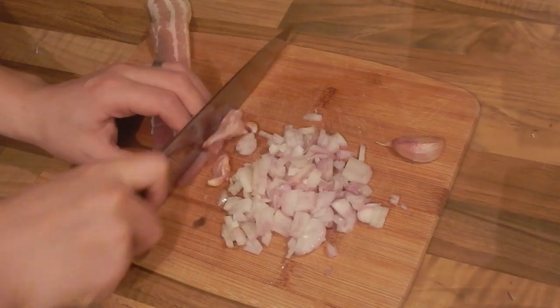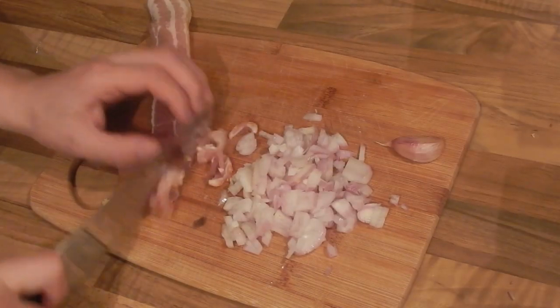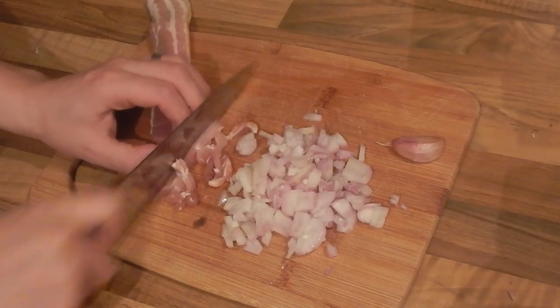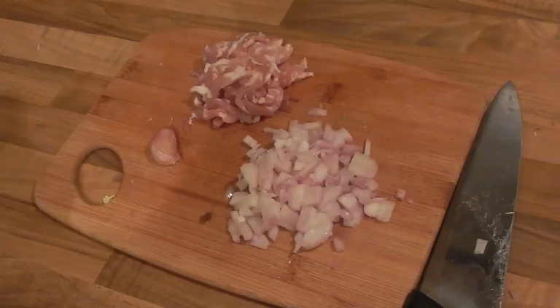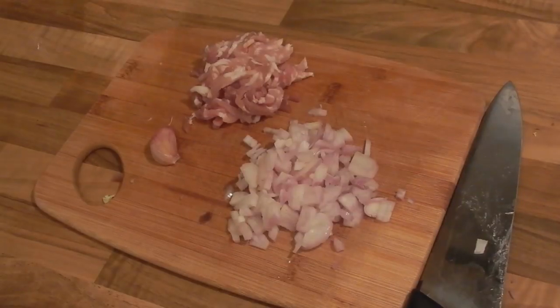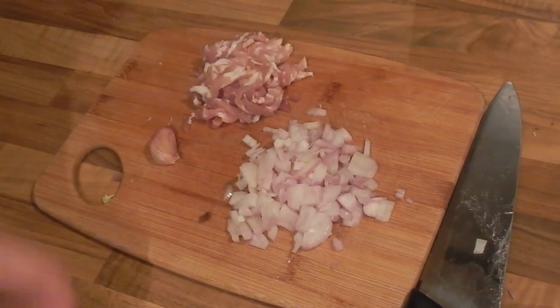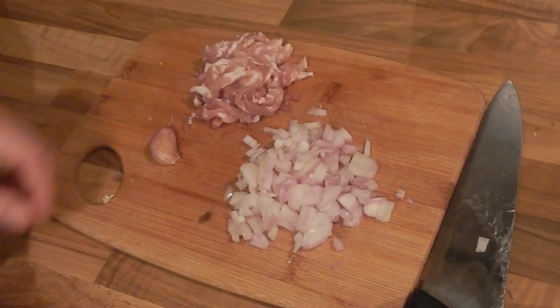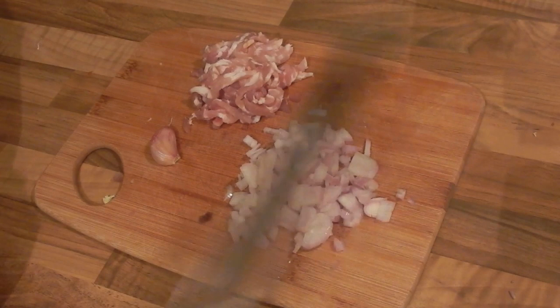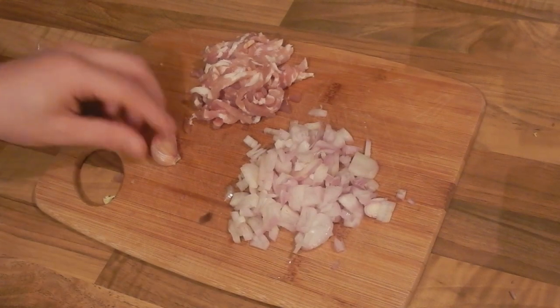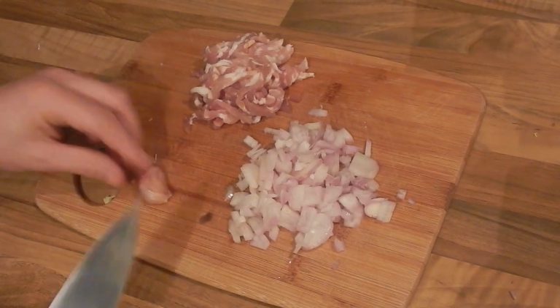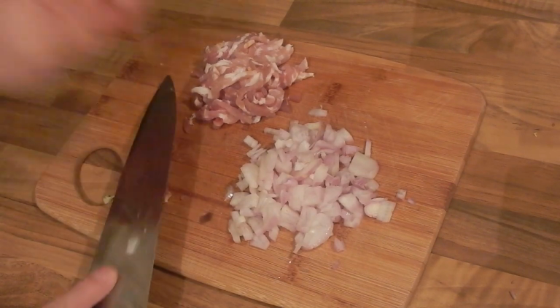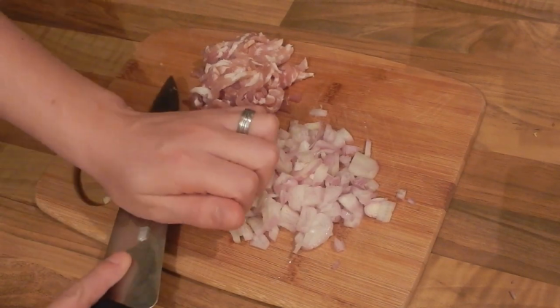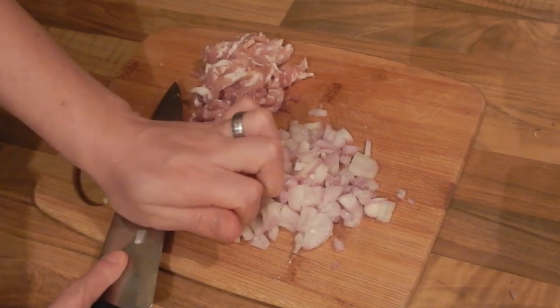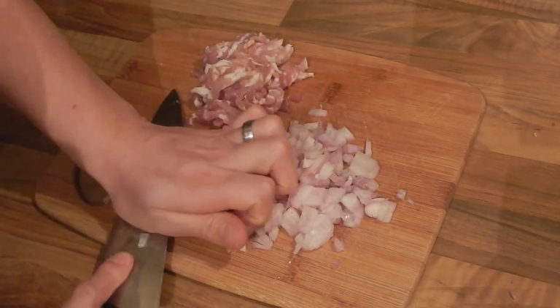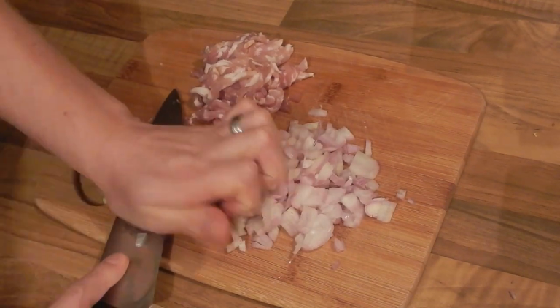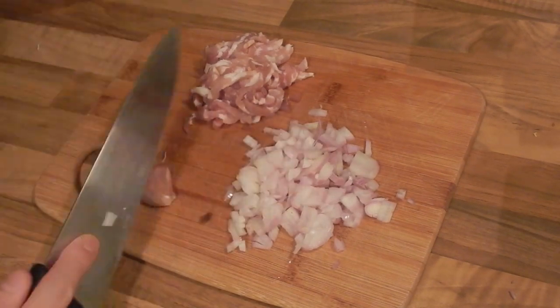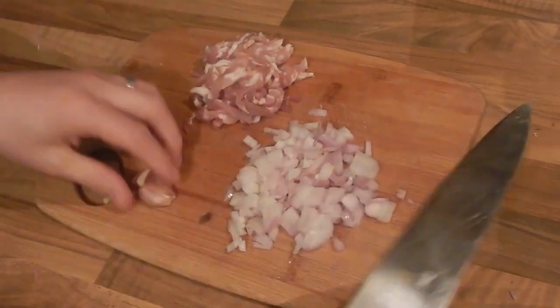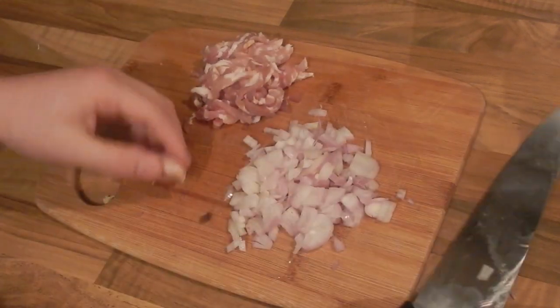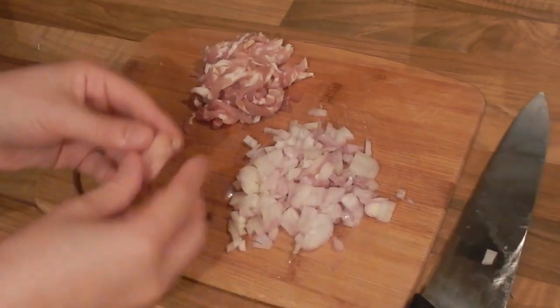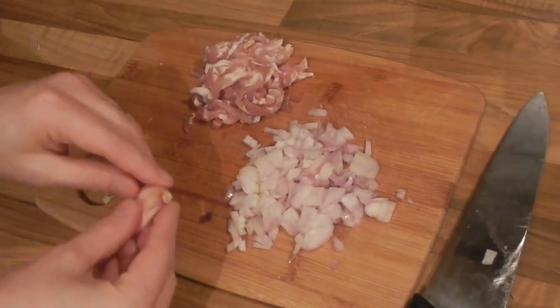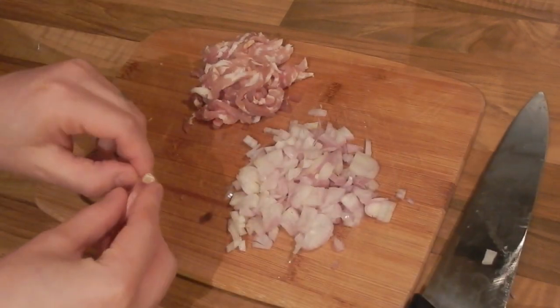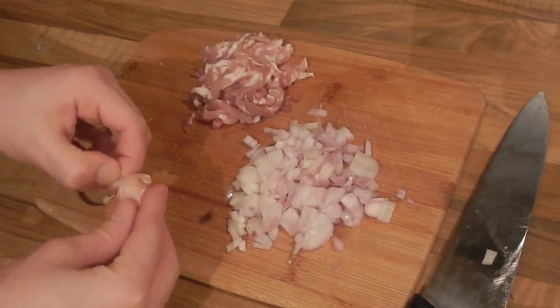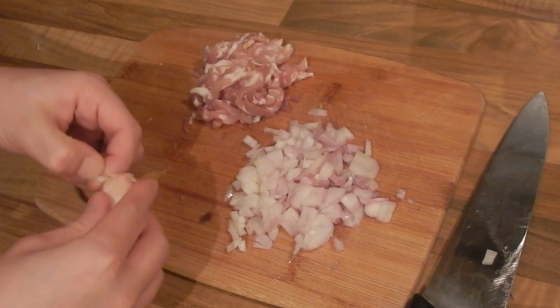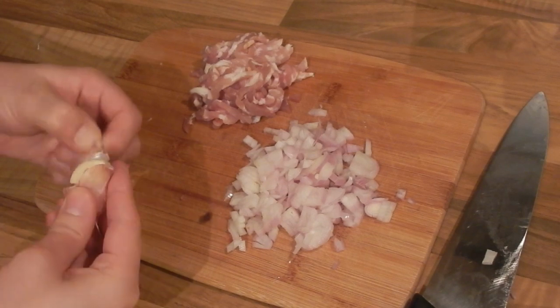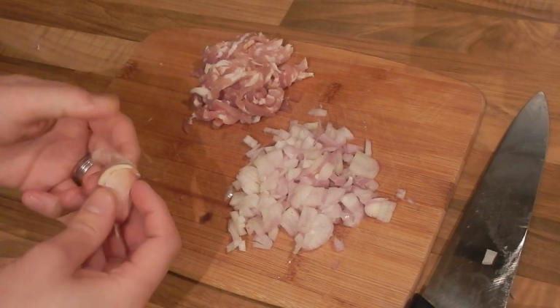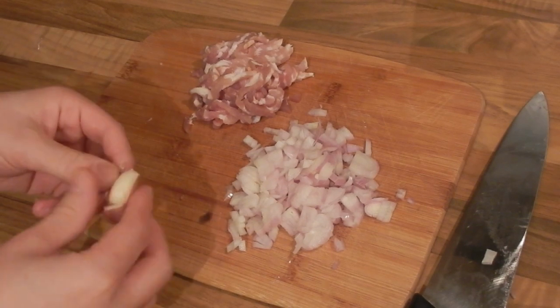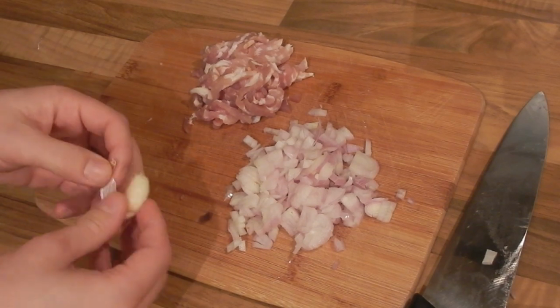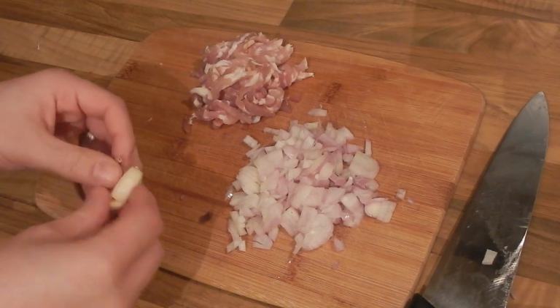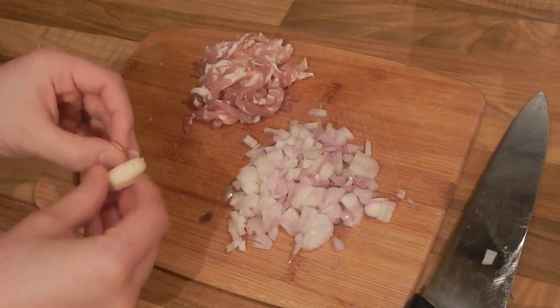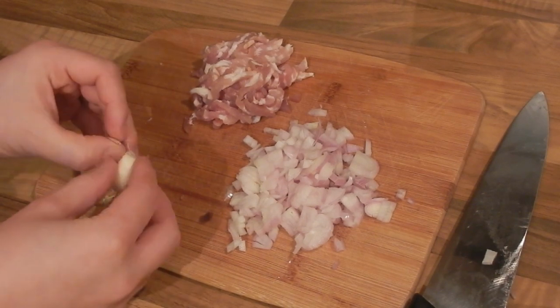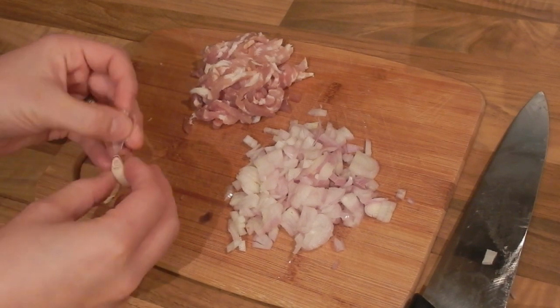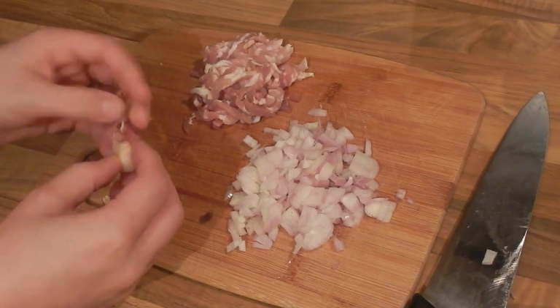I've got about half an onion diced here — you could use a couple of shallots. I've just sliced some streaky bacon and I'm going to crush or chop a clove of garlic. If you have a garlic press then you could just use that instead.